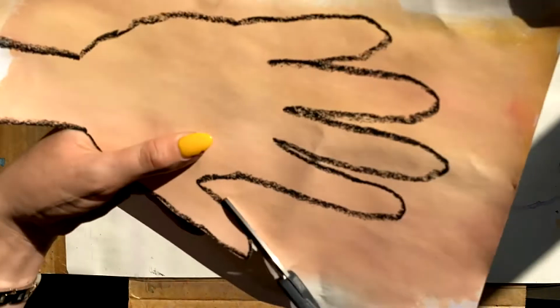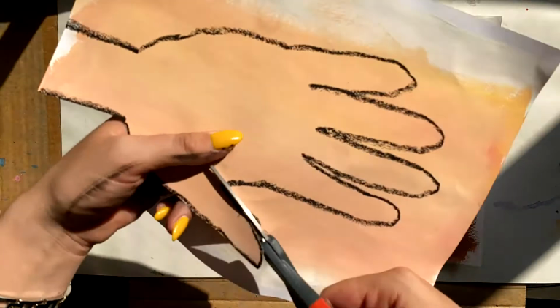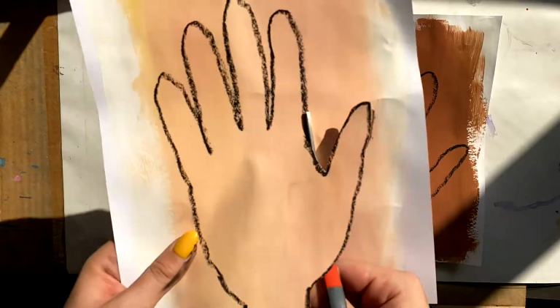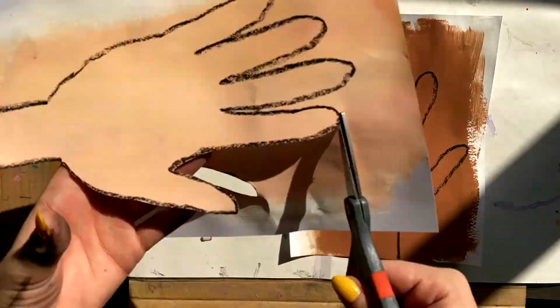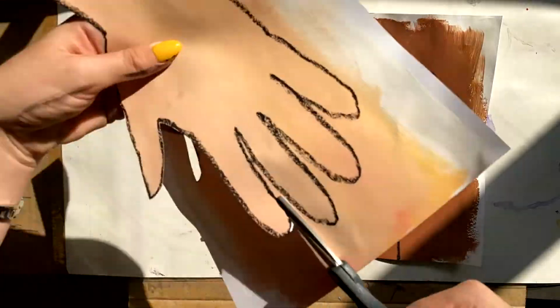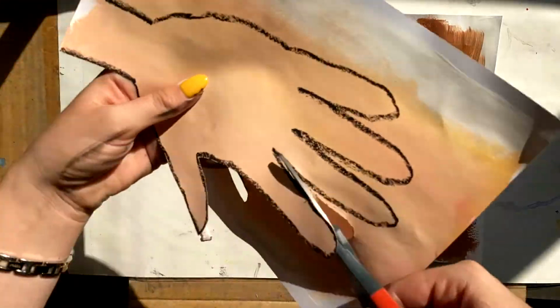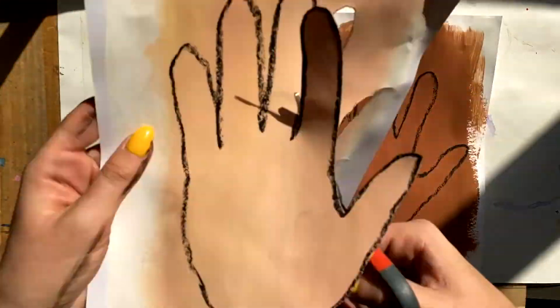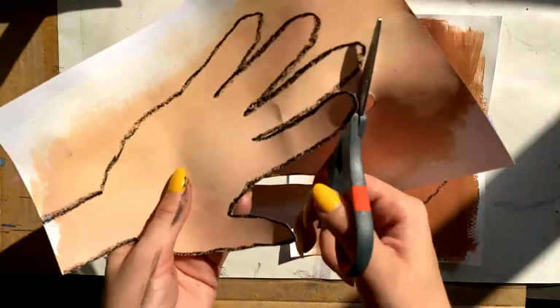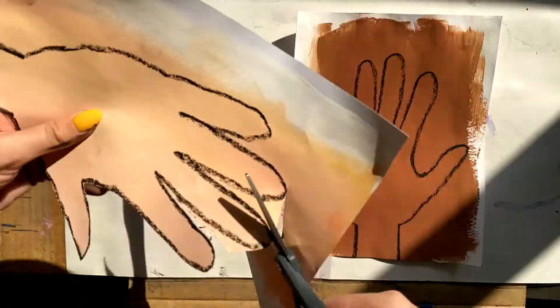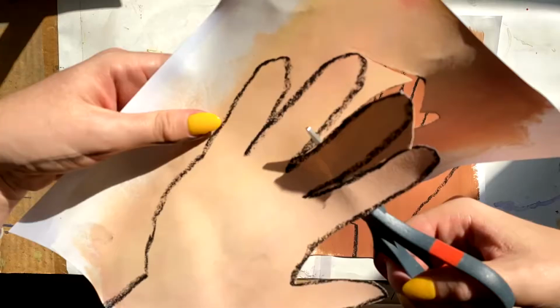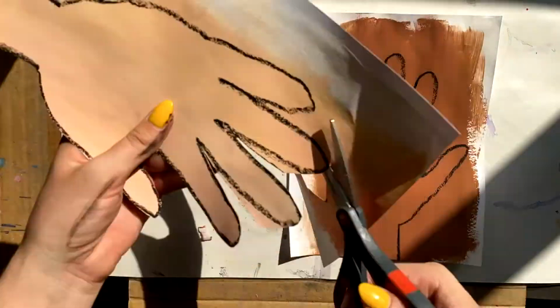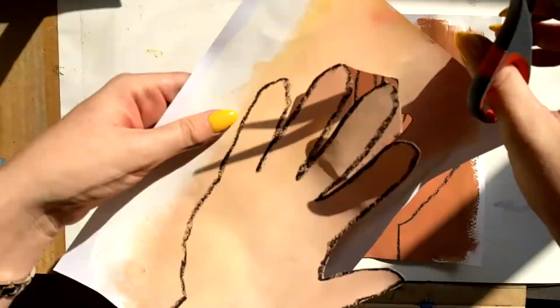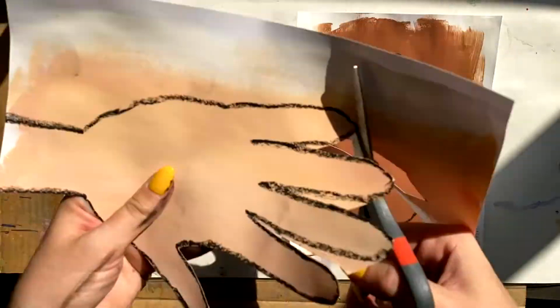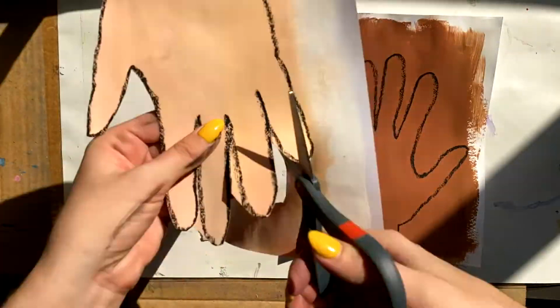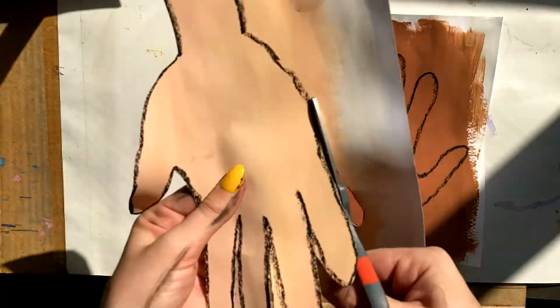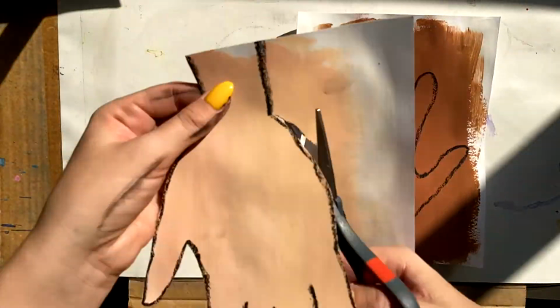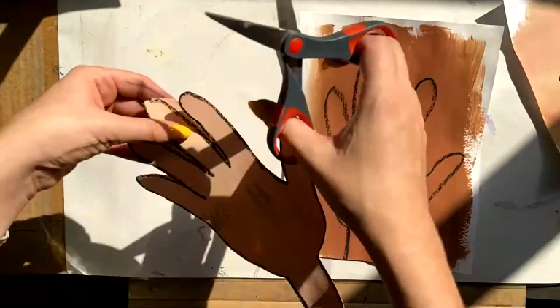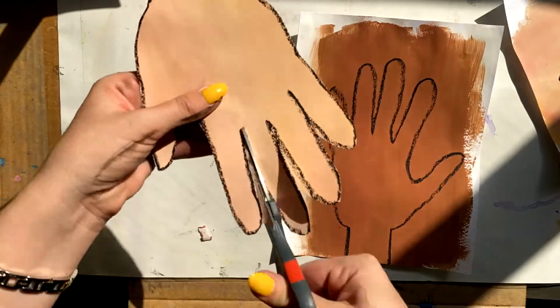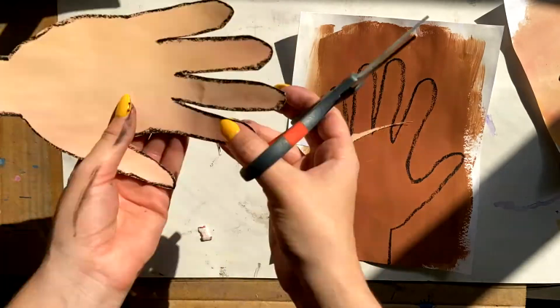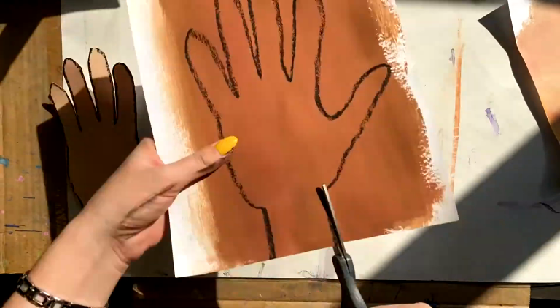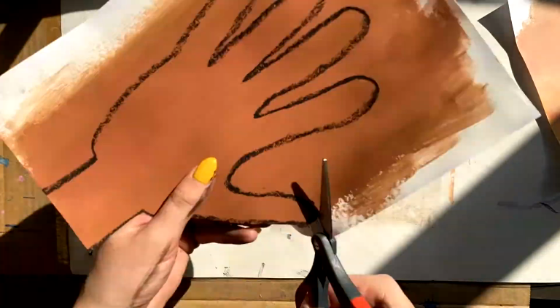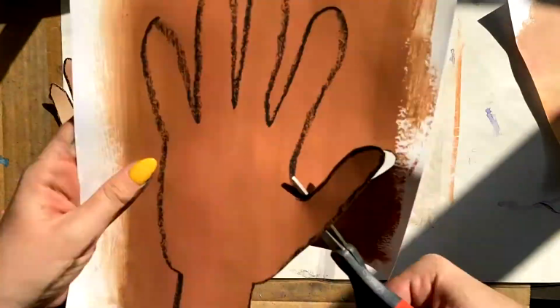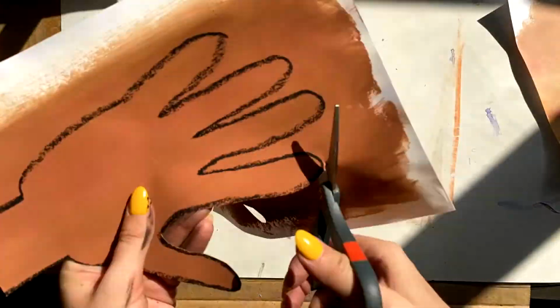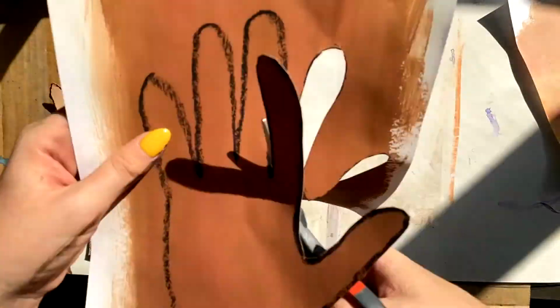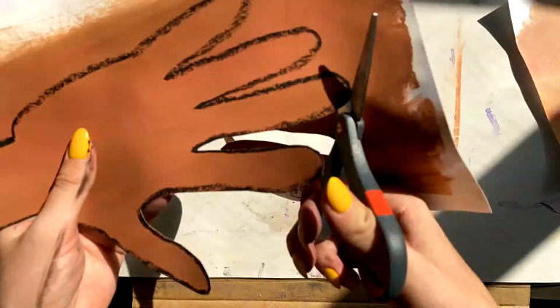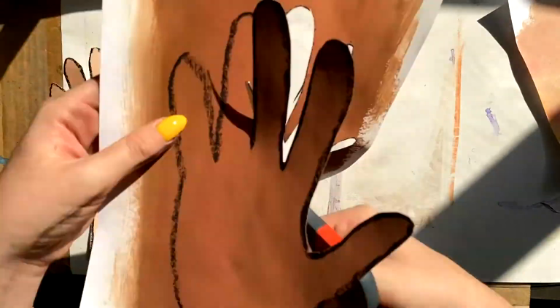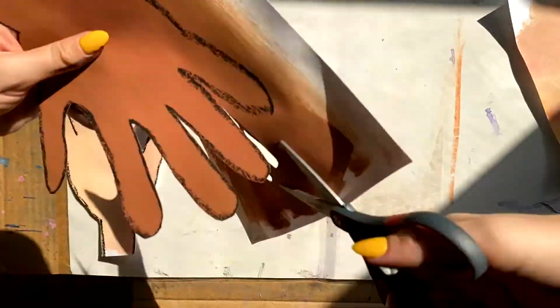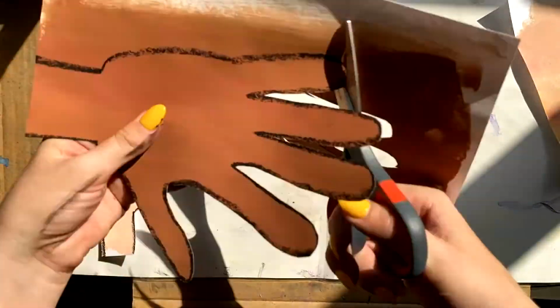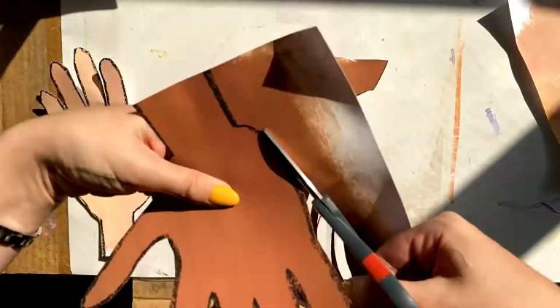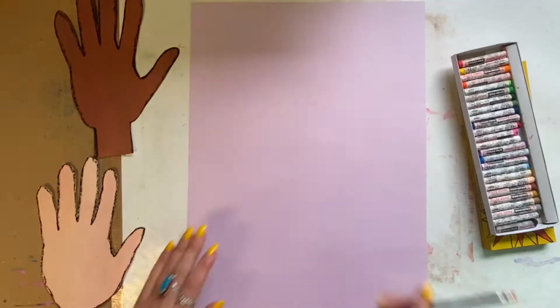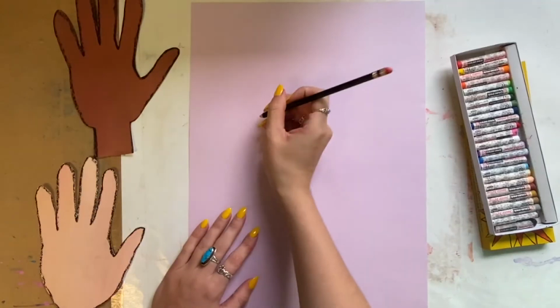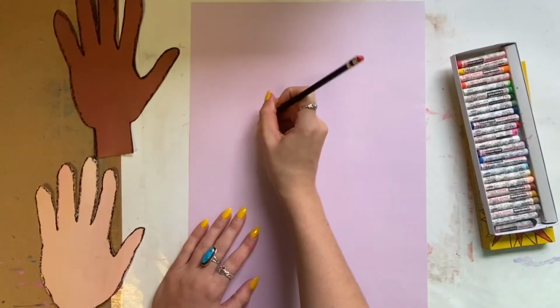After tracing our hands, let's cut these out. This is going to take a while so please take your time, and then set it to the side so that we can move to the next step.